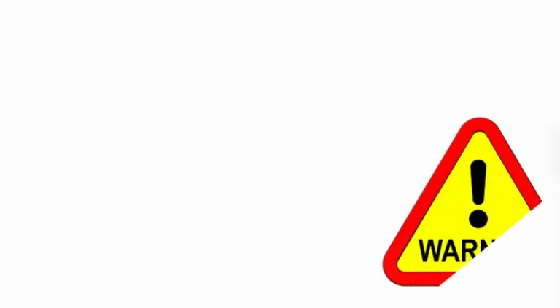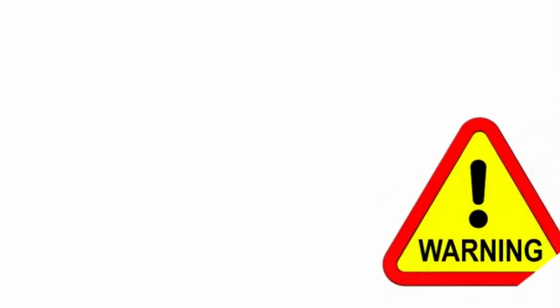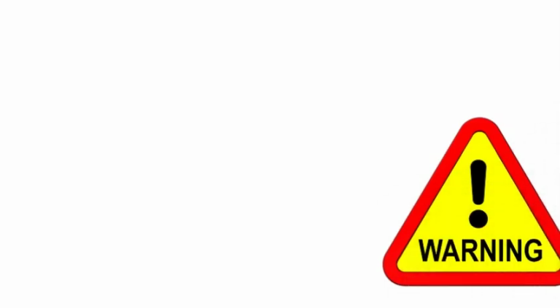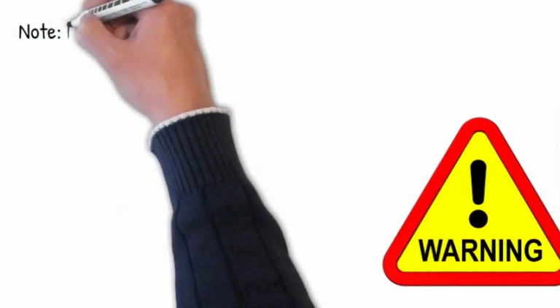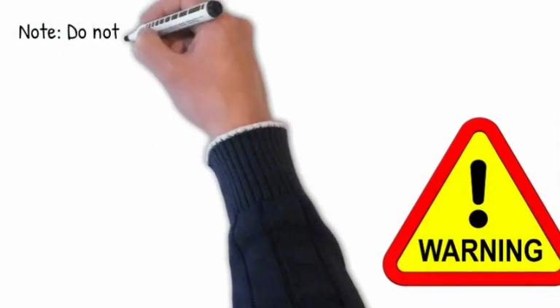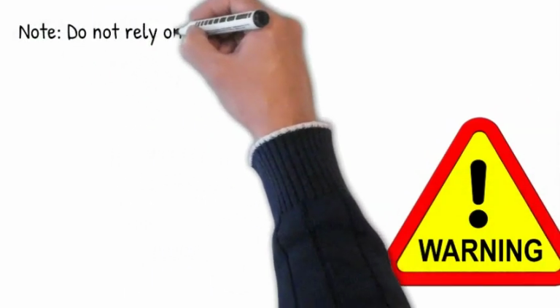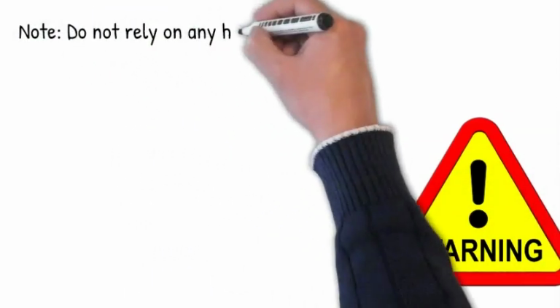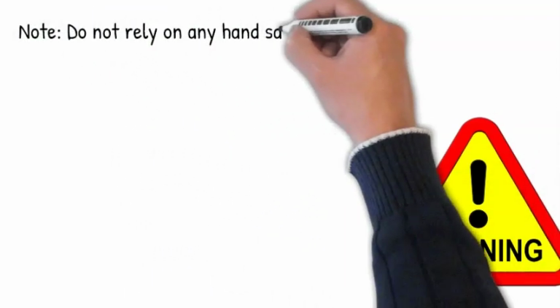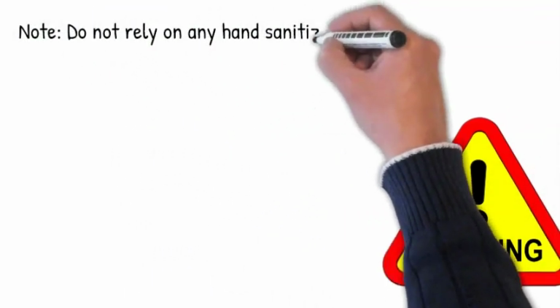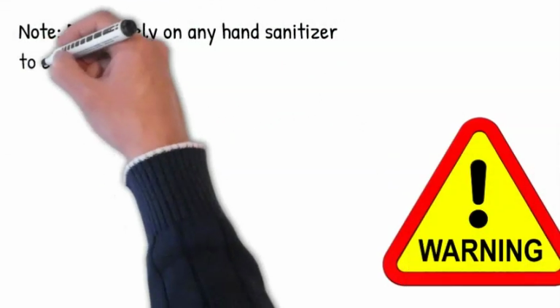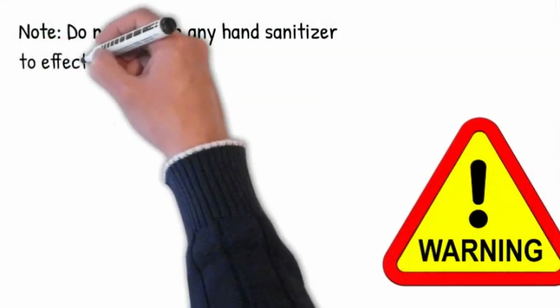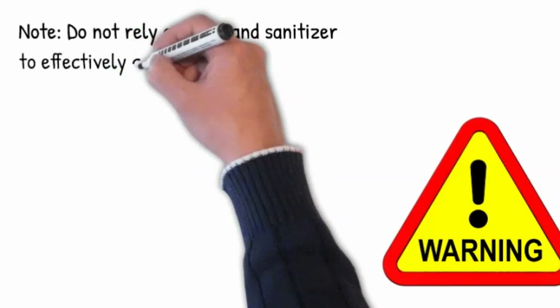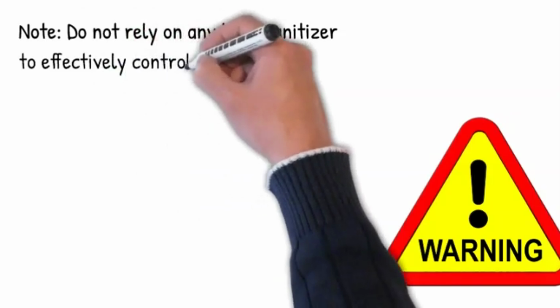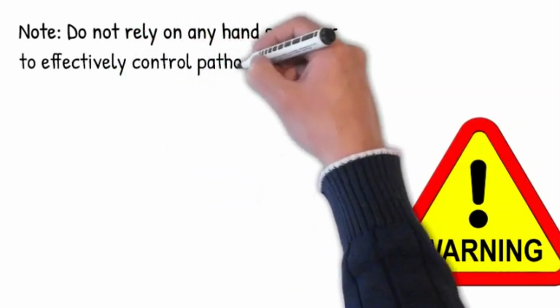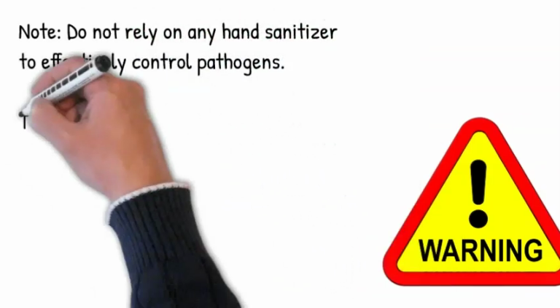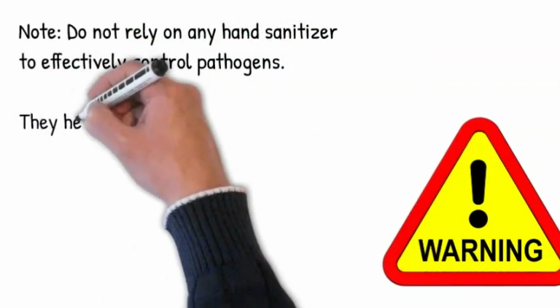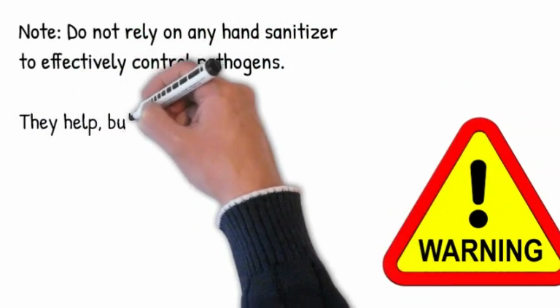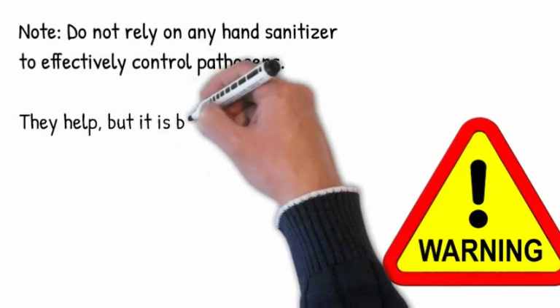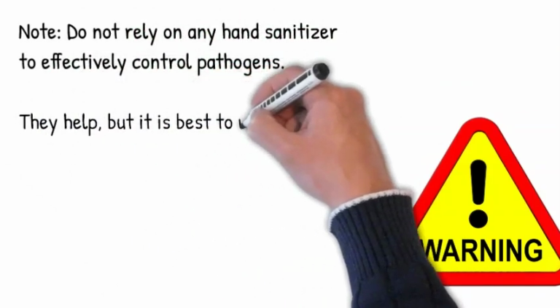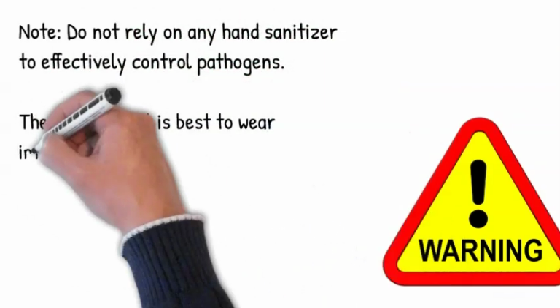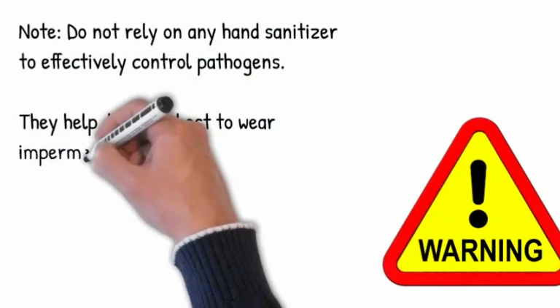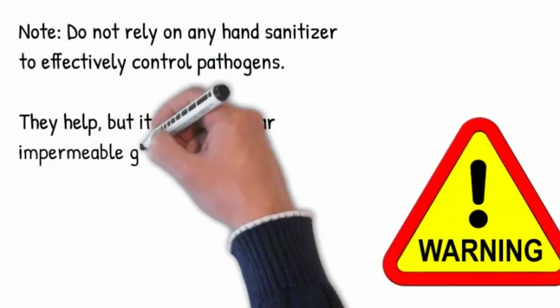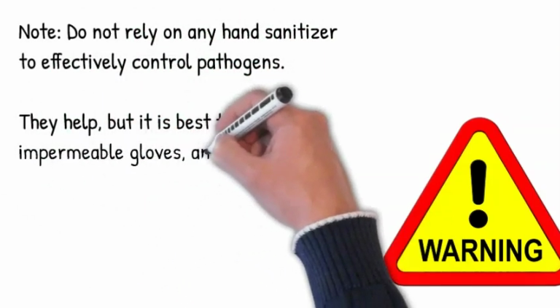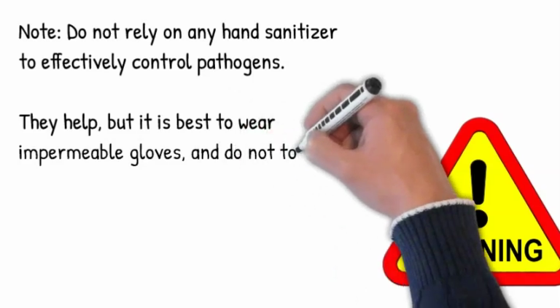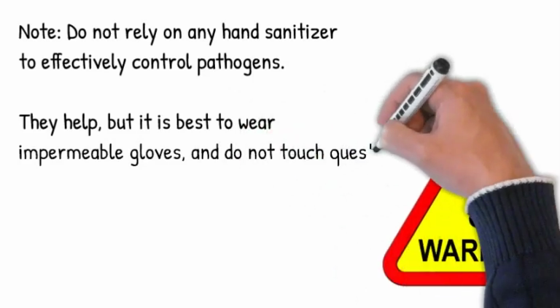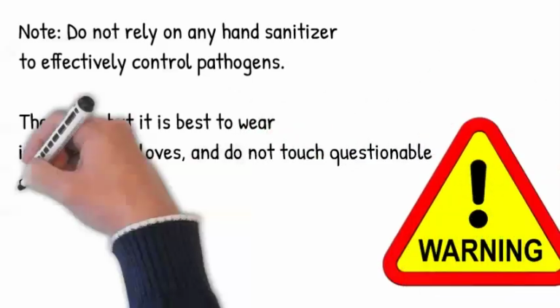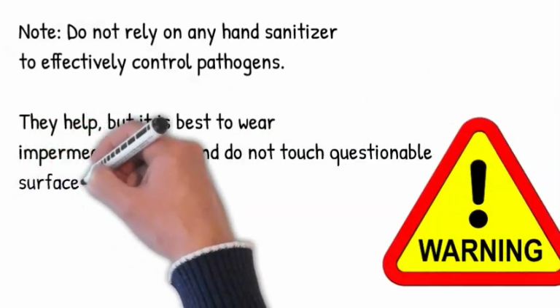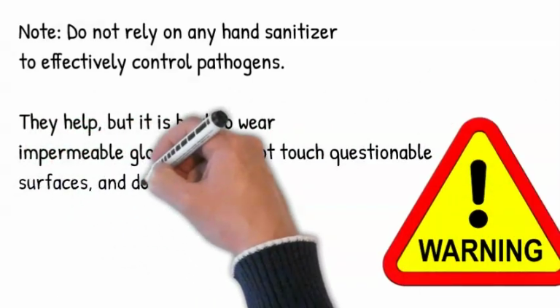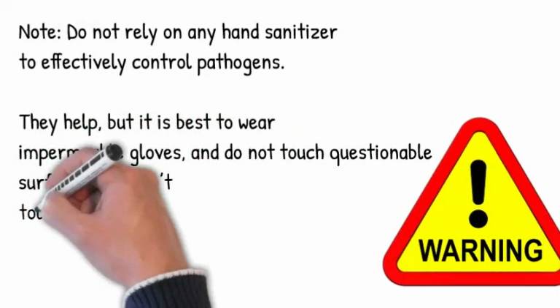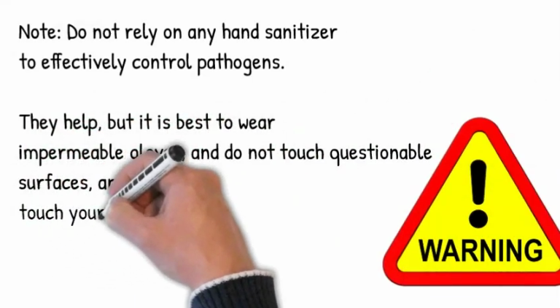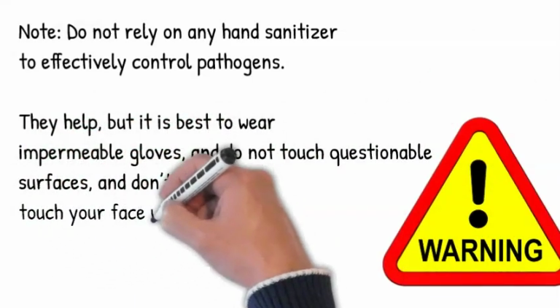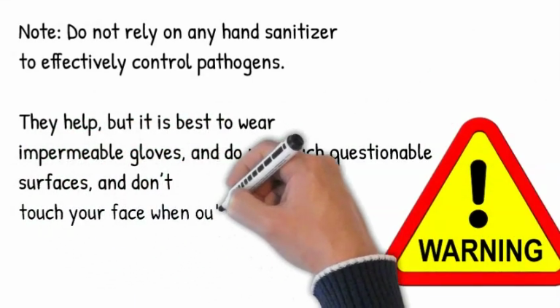Warning: do not rely on any hand sanitizer to effectively control pathogens. They help, but it's best to wear impermeable gloves. Don't touch questionable surfaces, and don't touch your face when out and about.